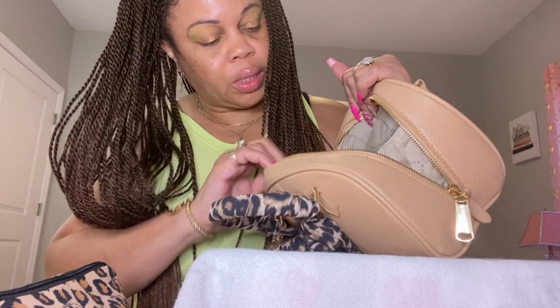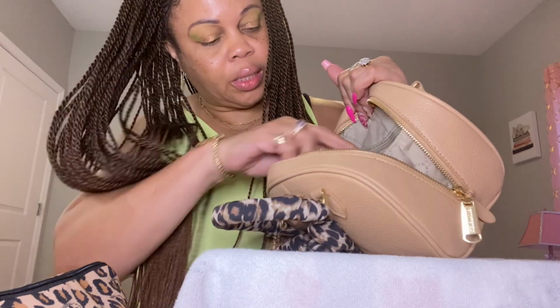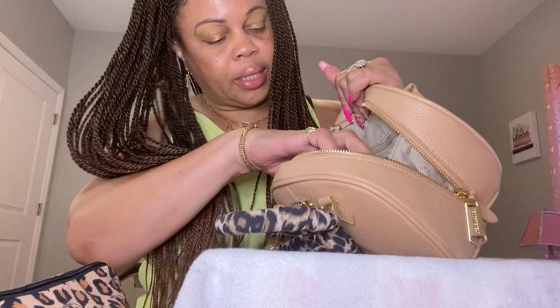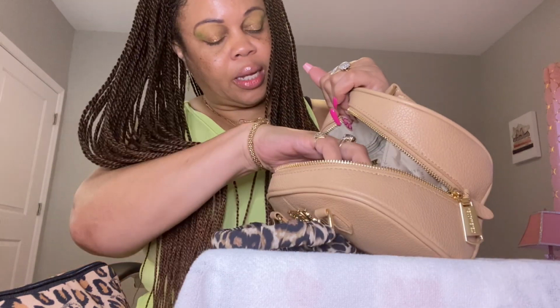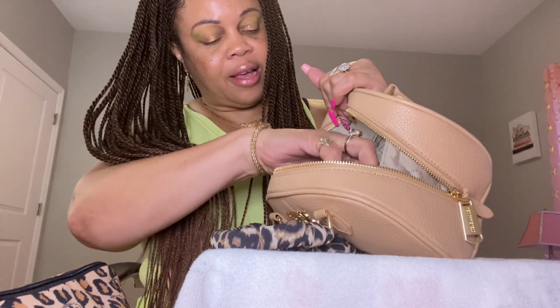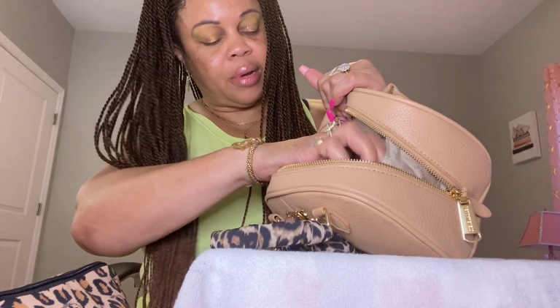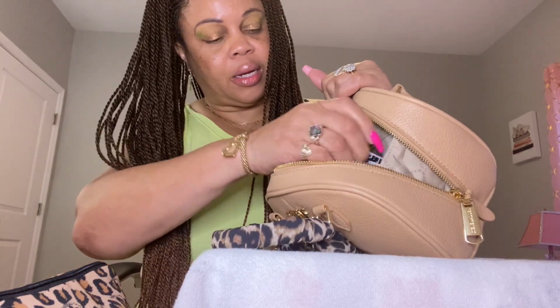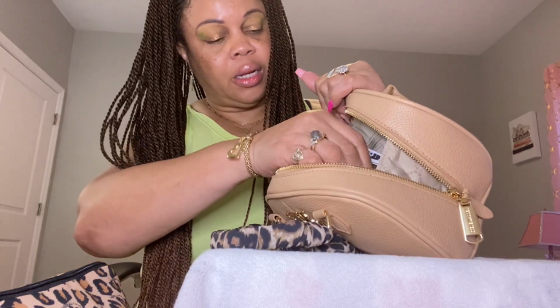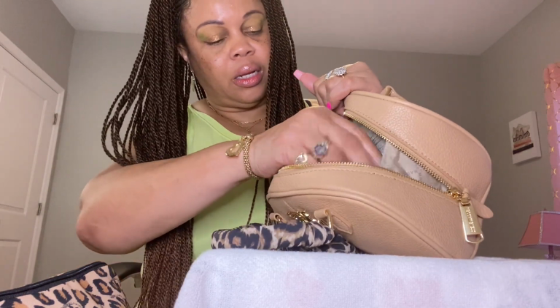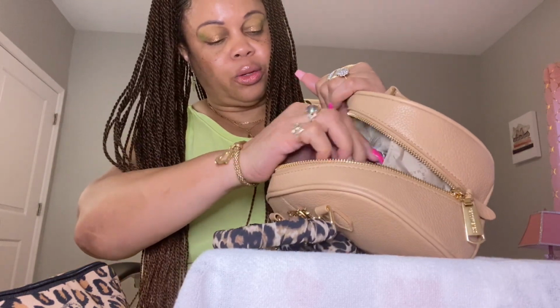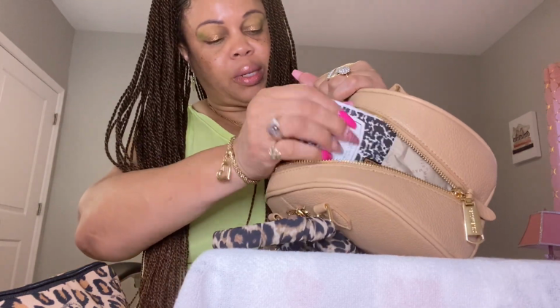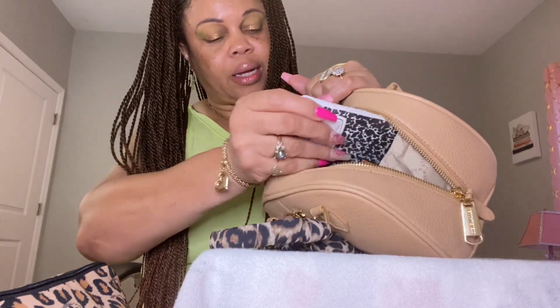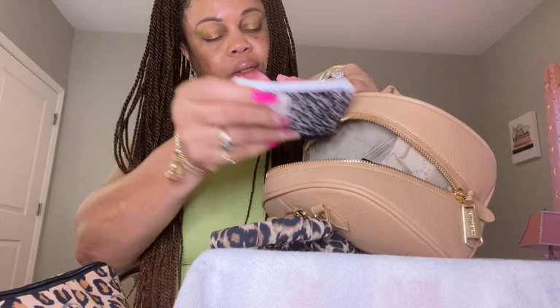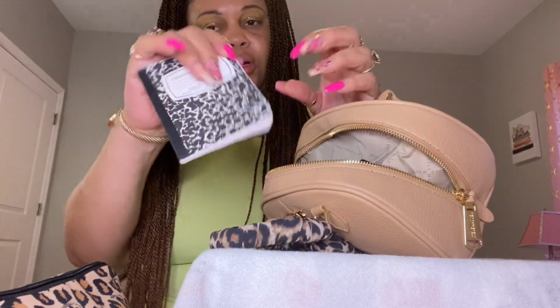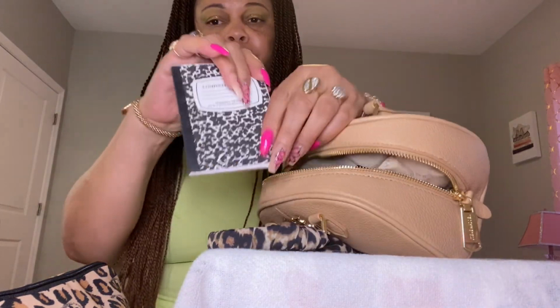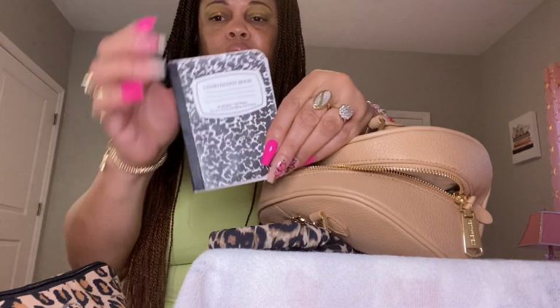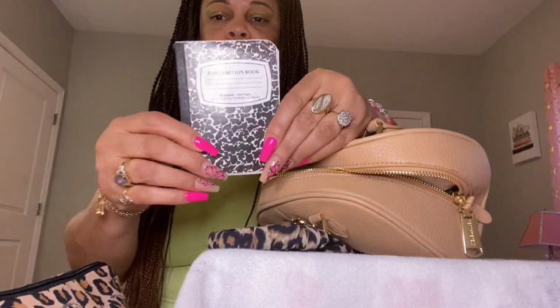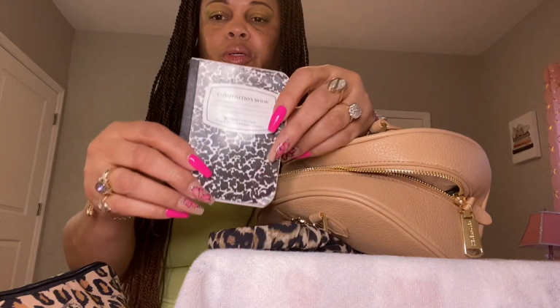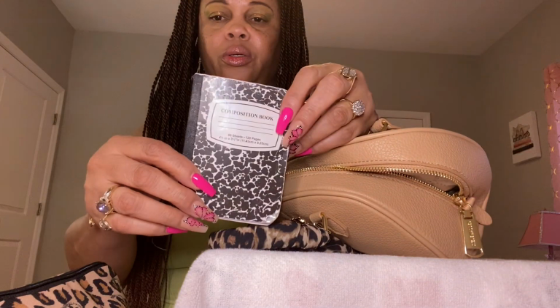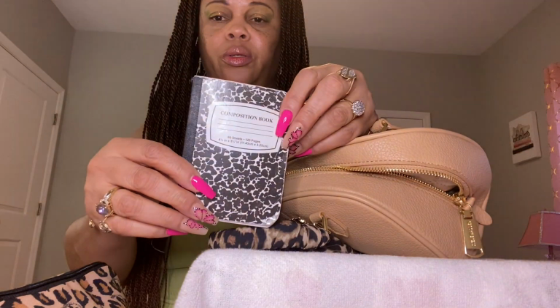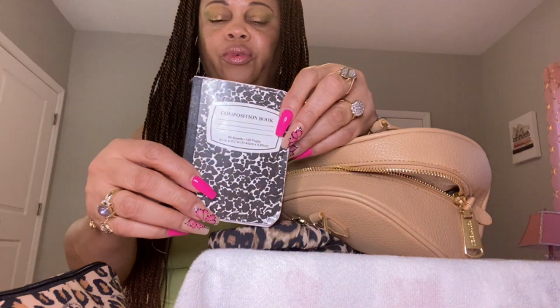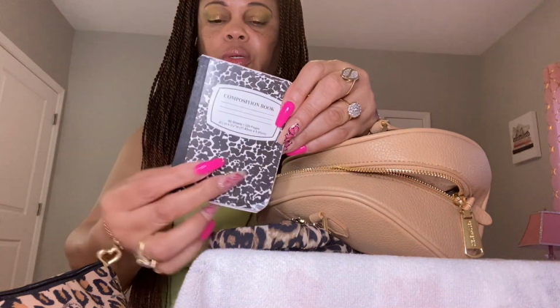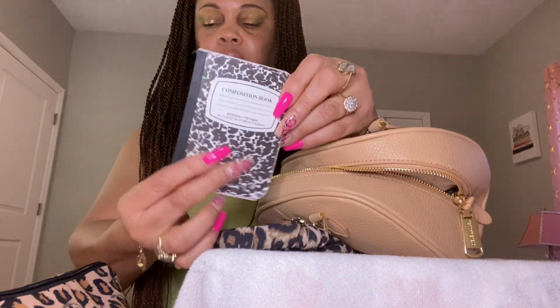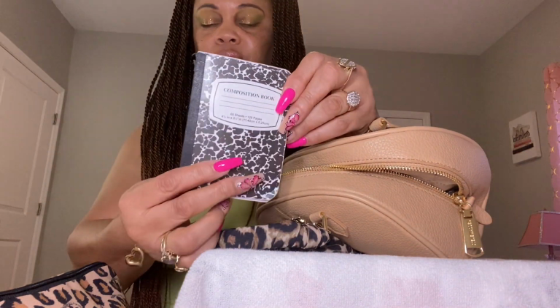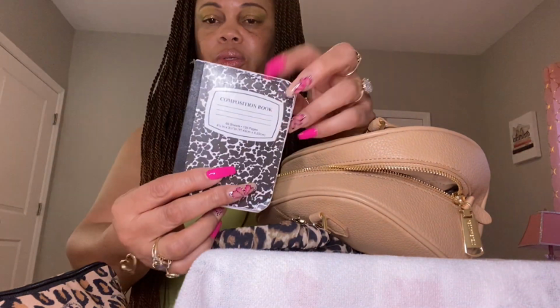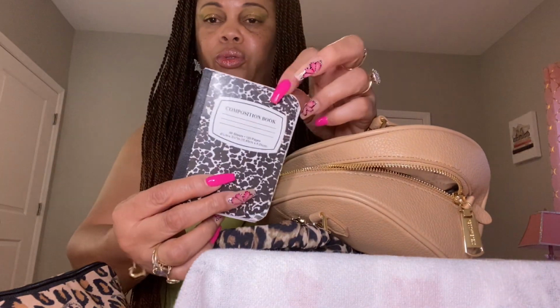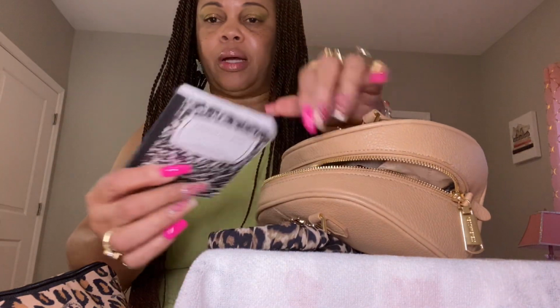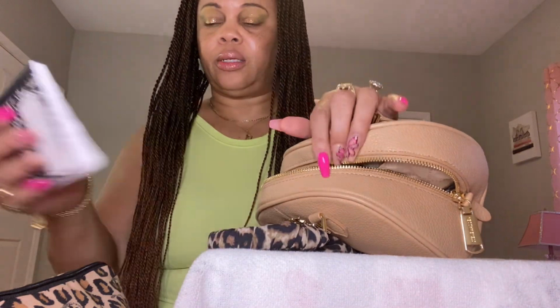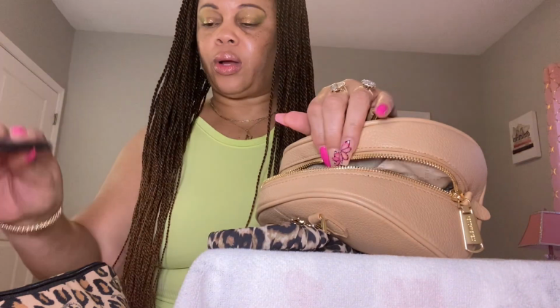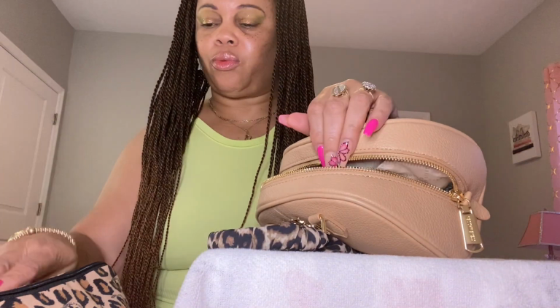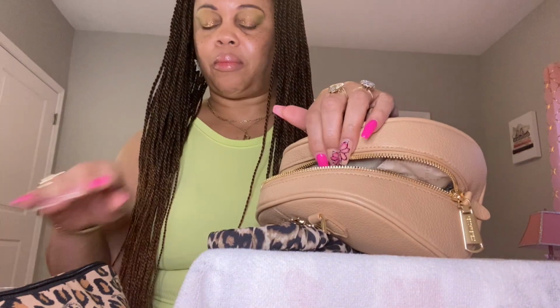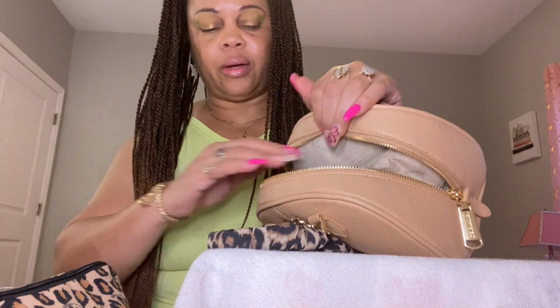Next I have my little black notebook for any notes I might need to write while I'm out.